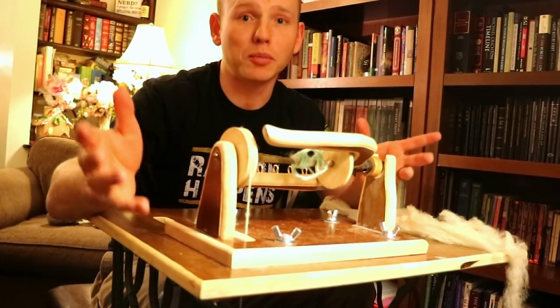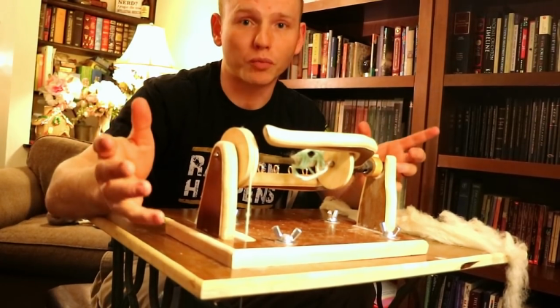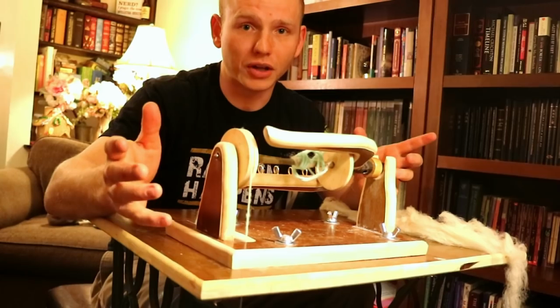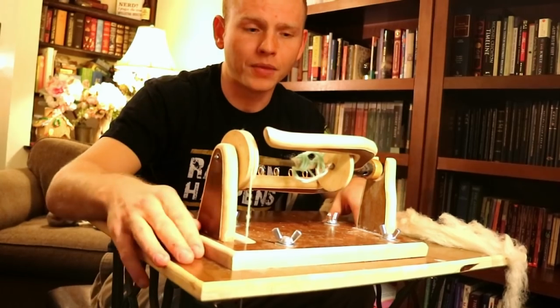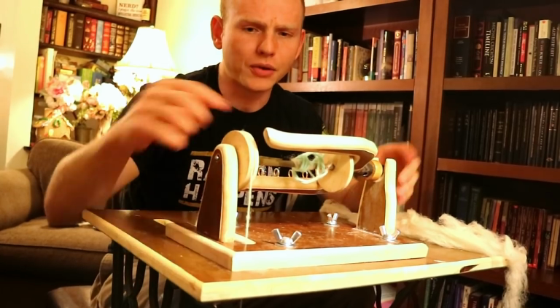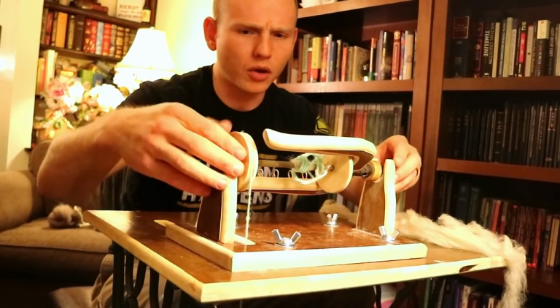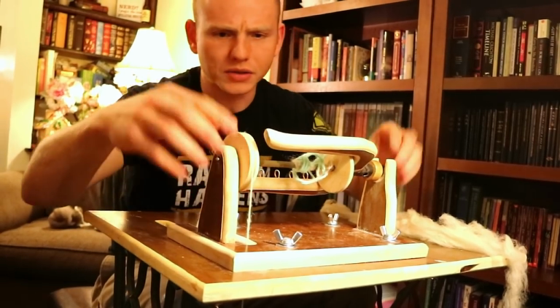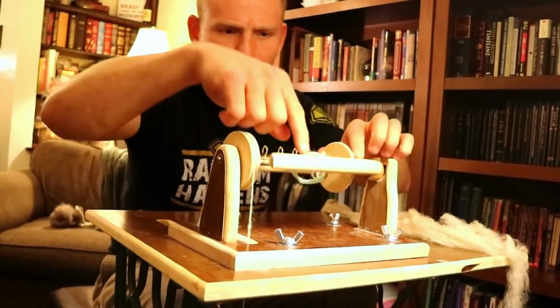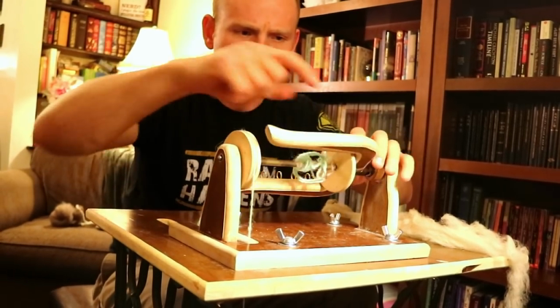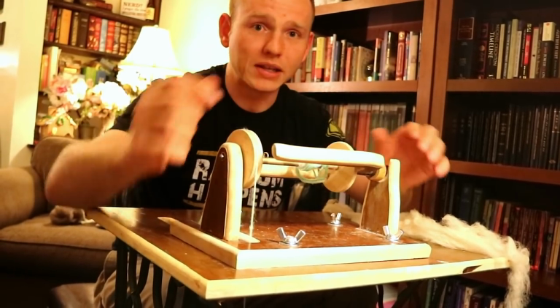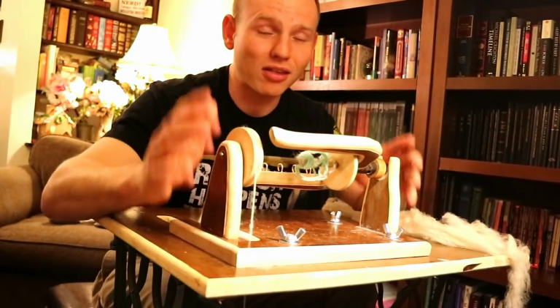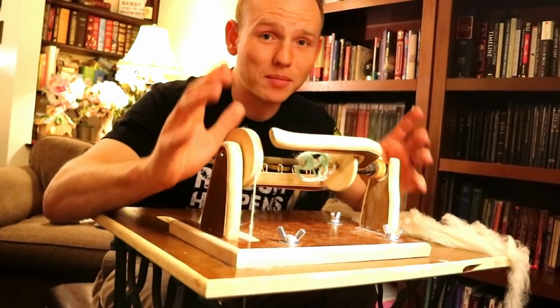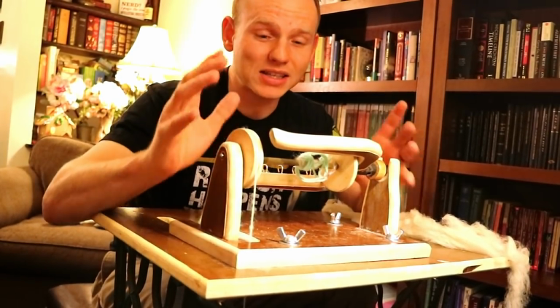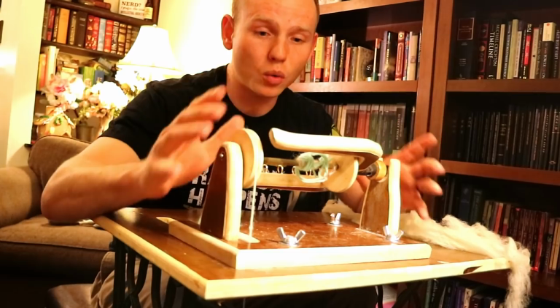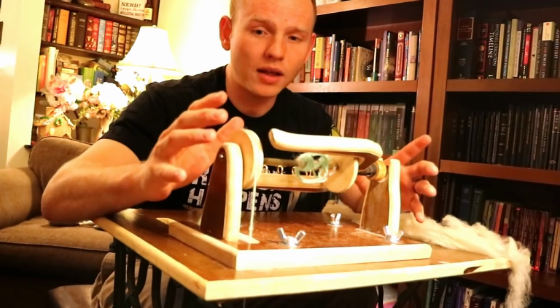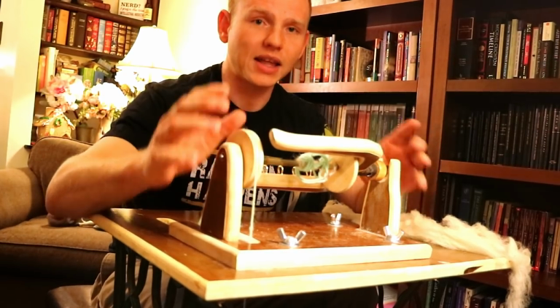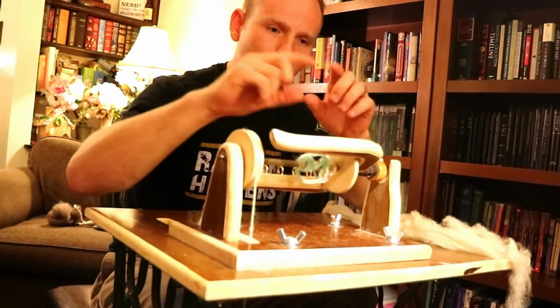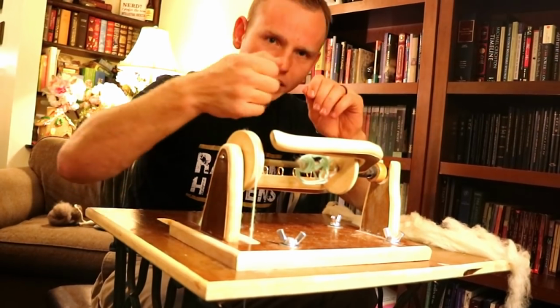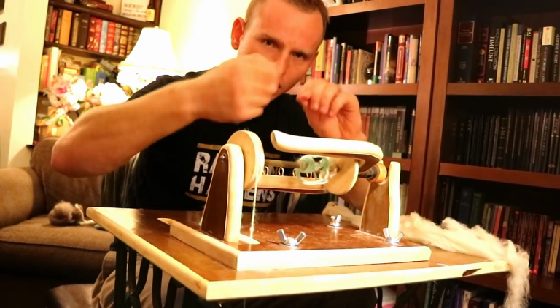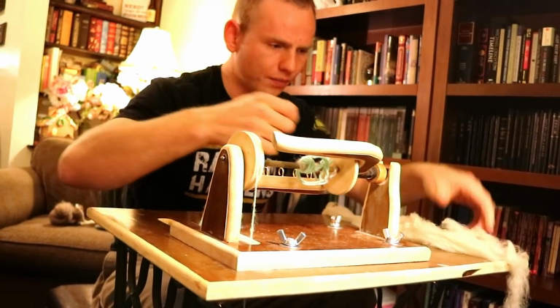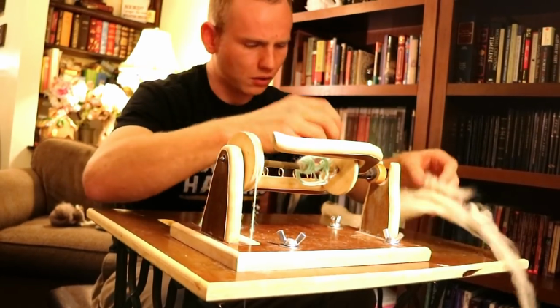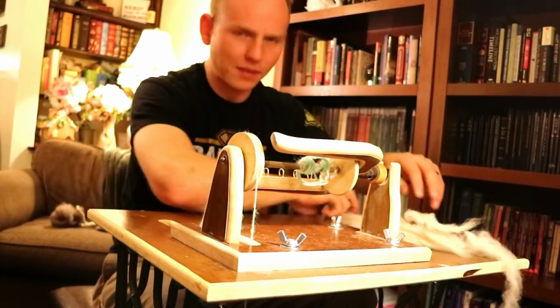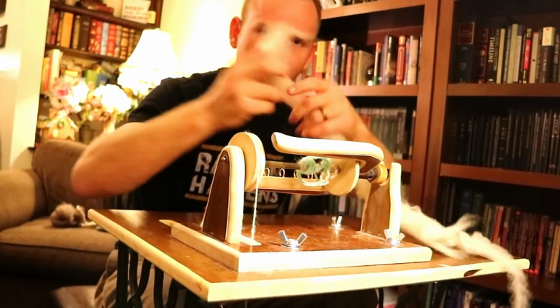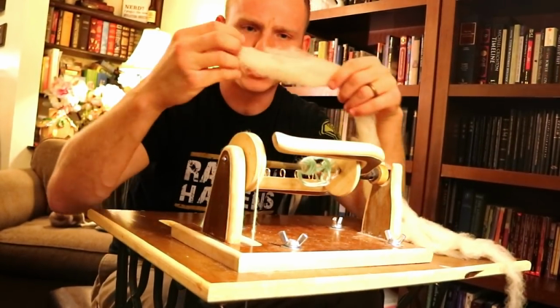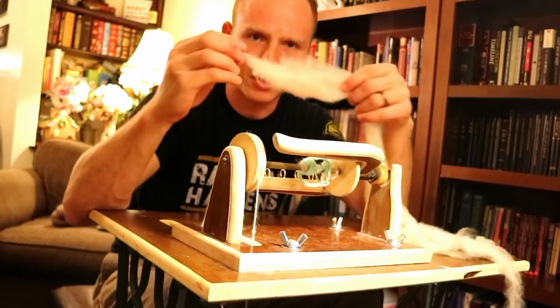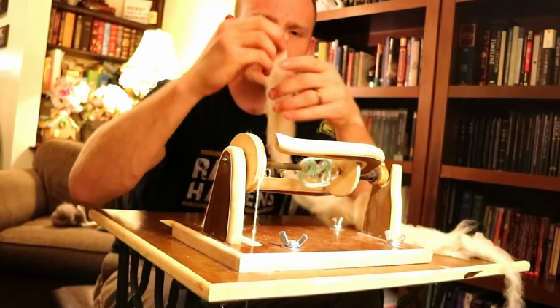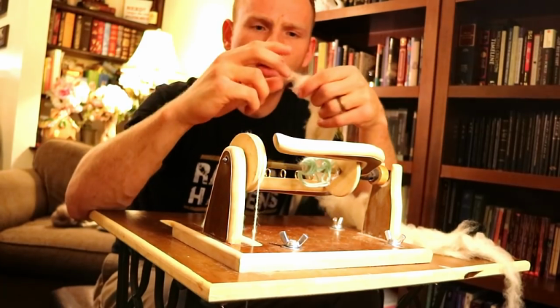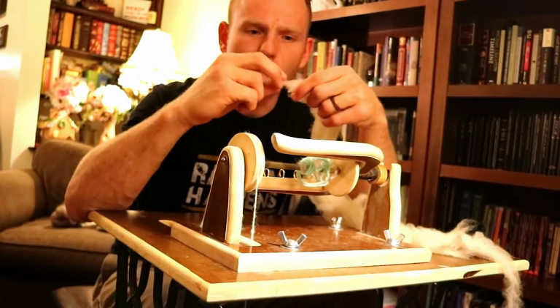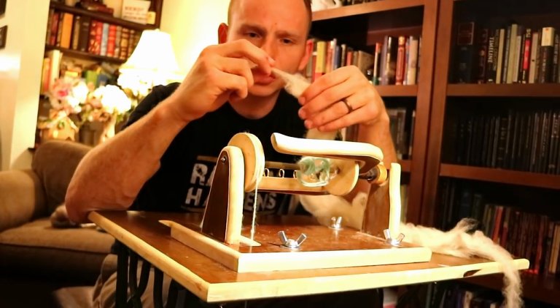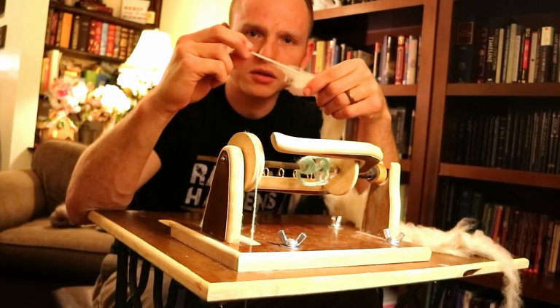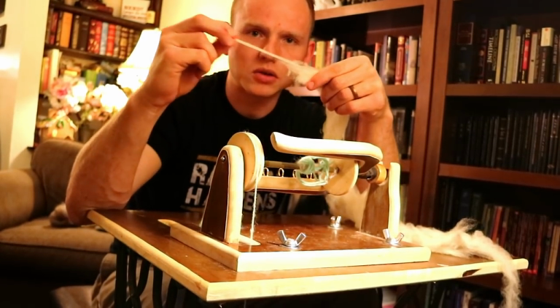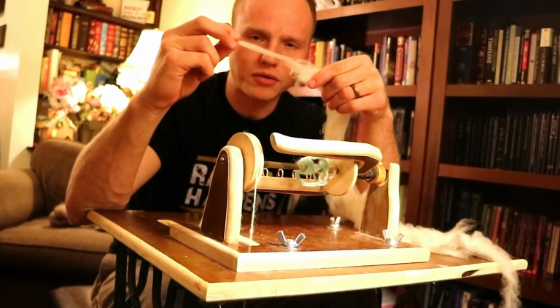This is the type of spinning wheel that Sleeping Beauty would have pricked her finger on — though there's not really a whole lot to prick your finger on here. What makes this cool is that it's able to twist the yarn. The steps for making yarn are pretty simple: you have the fluffy stuff, you stretch it — this is called drafting — and then you twist it, and that makes a string.